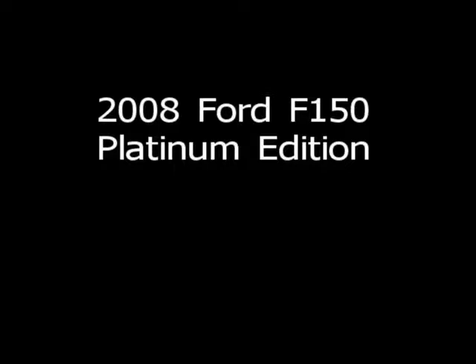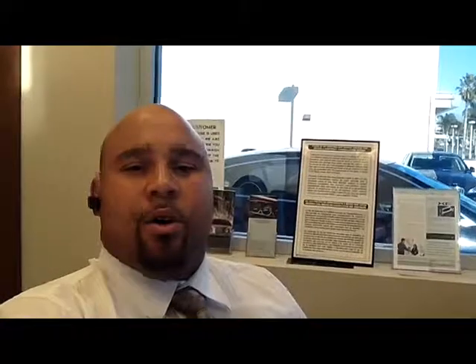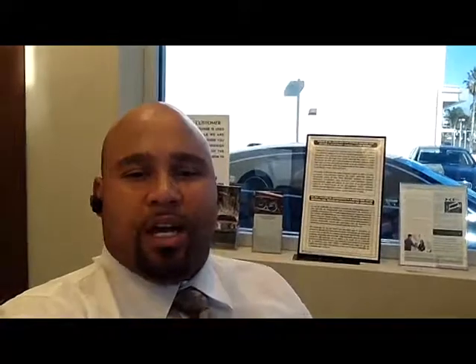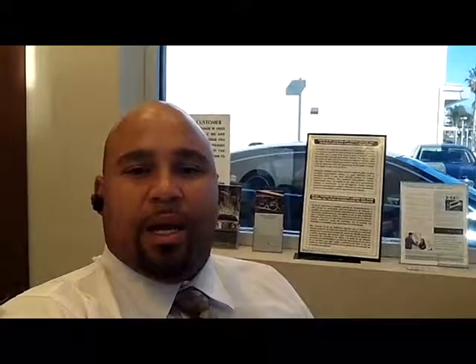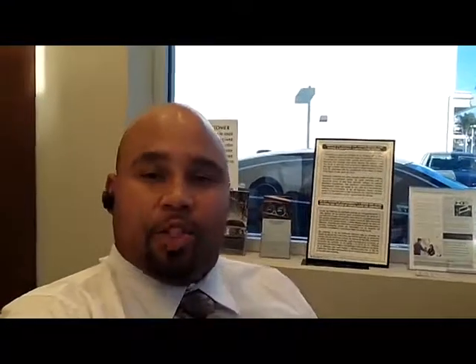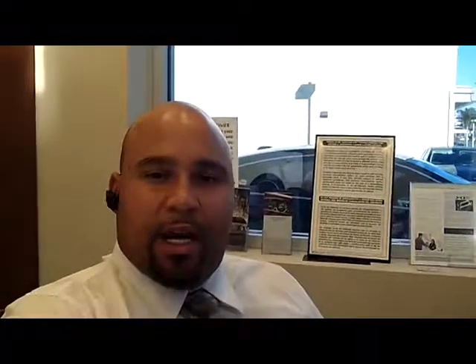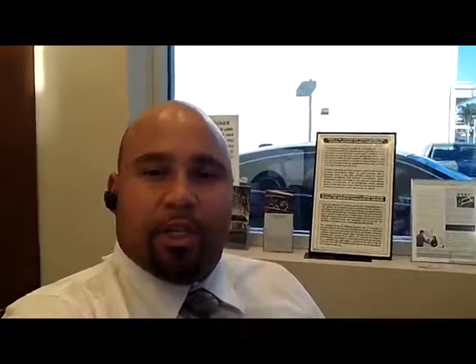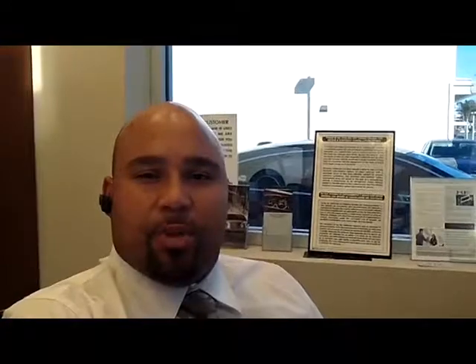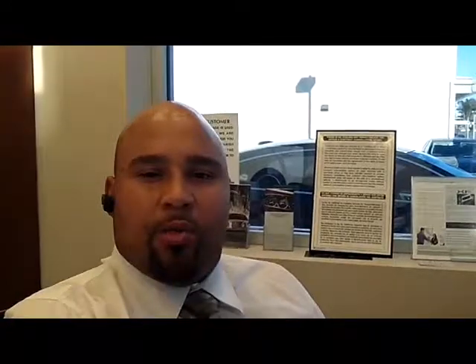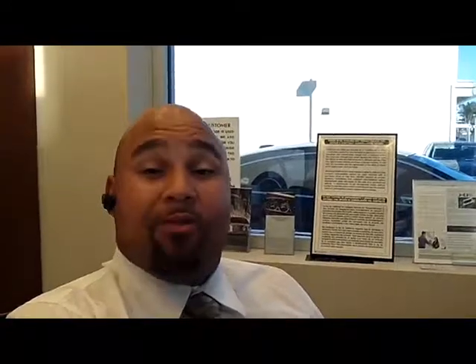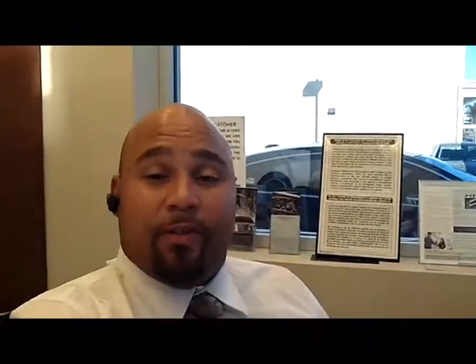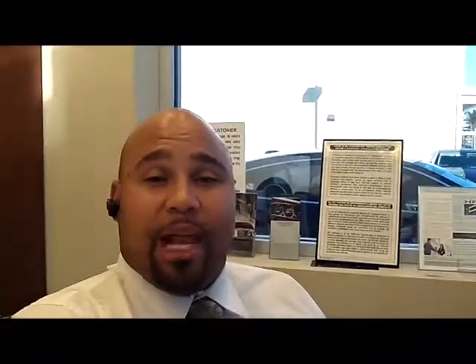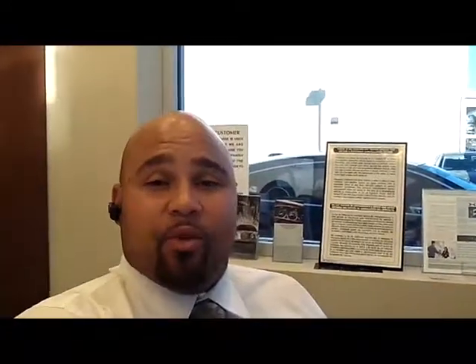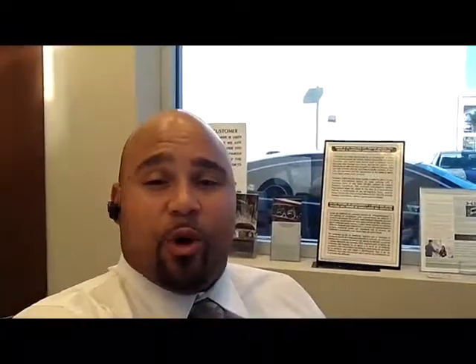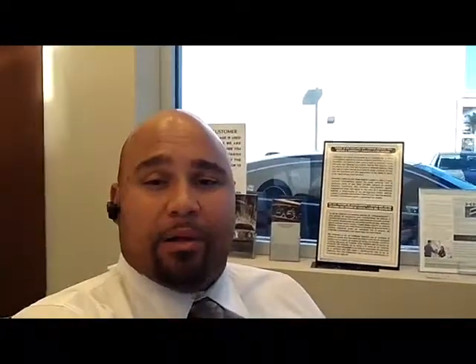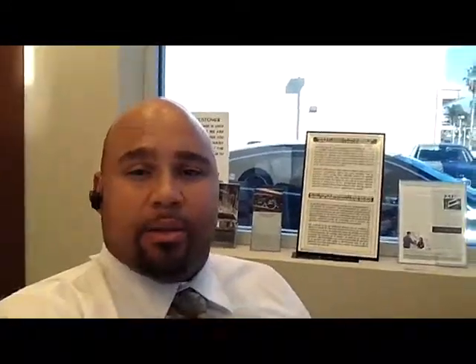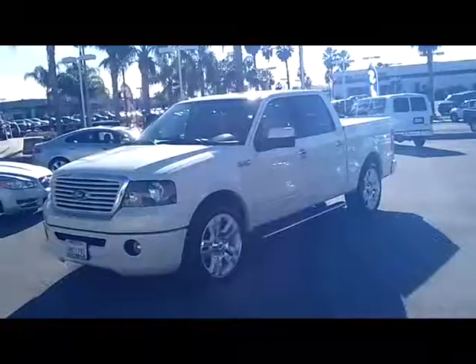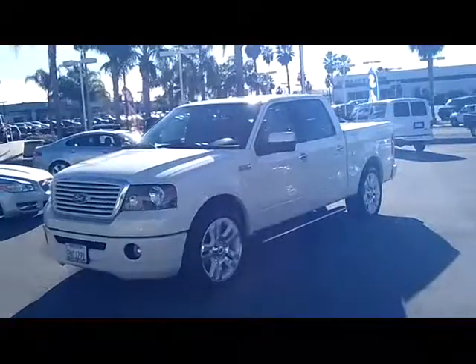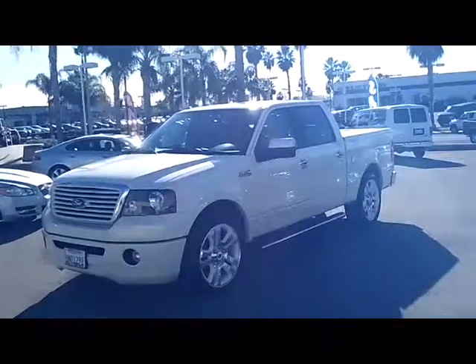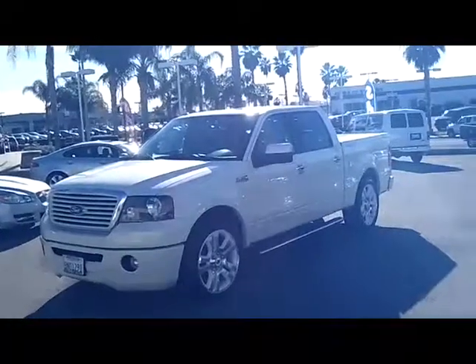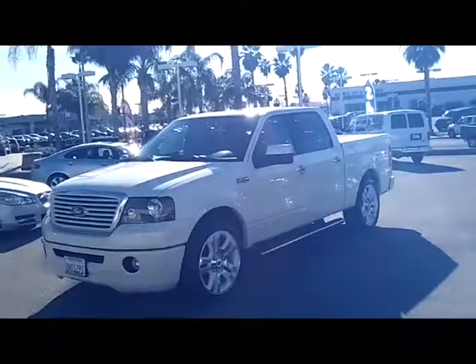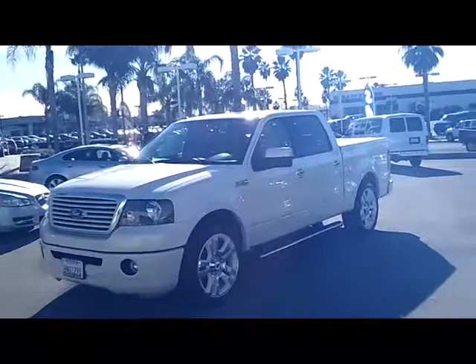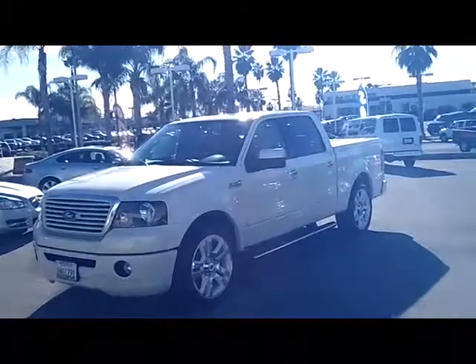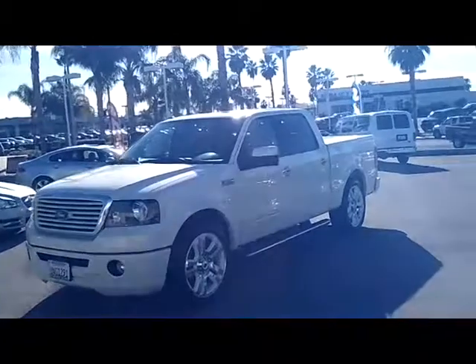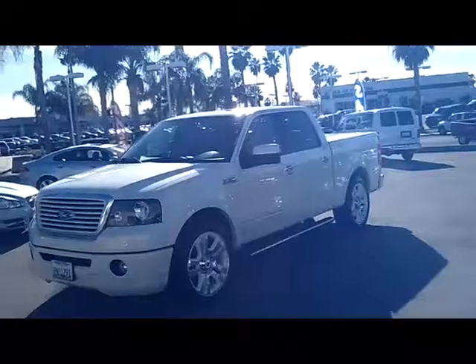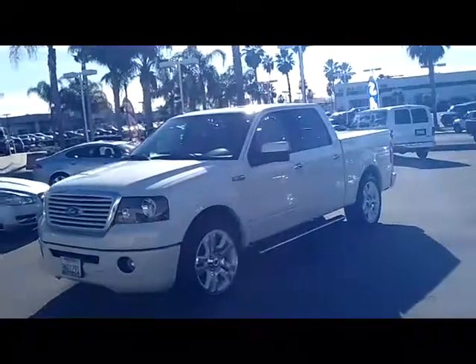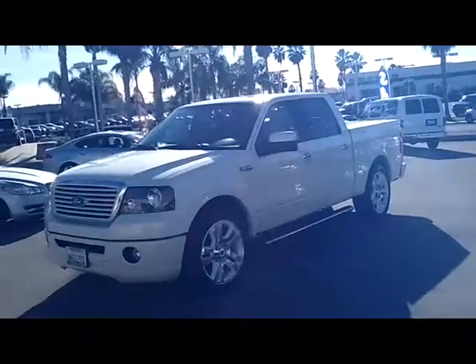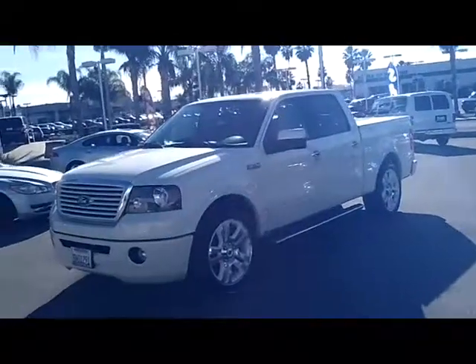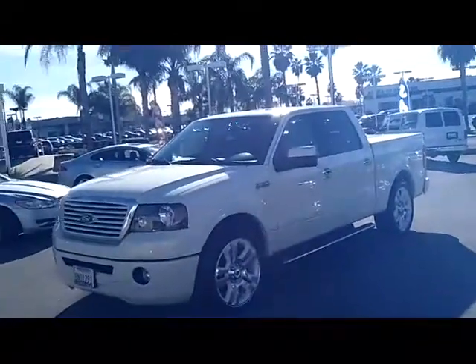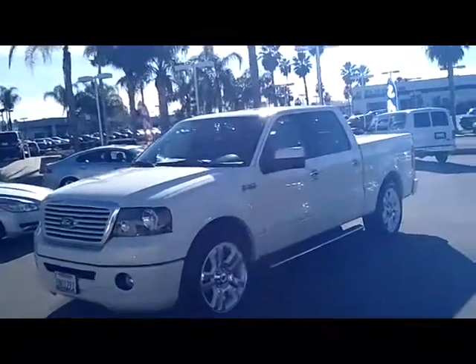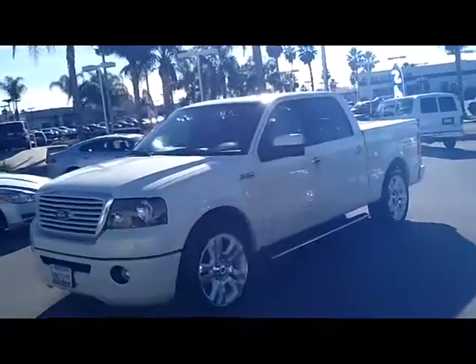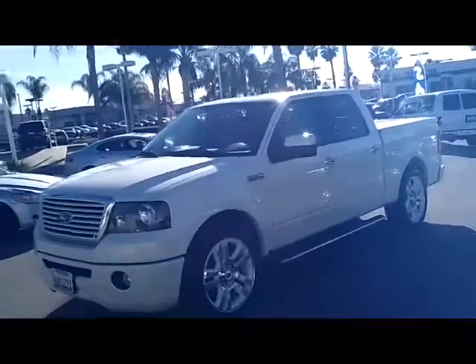How's it going, Gustavo? My name is Jovan and I'll be the gentleman going over the F-150 Platinum we spoke about. Gustavo, this is our beautiful 2008 F-150 Platinum Edition.